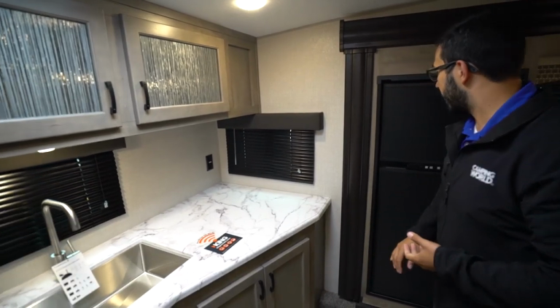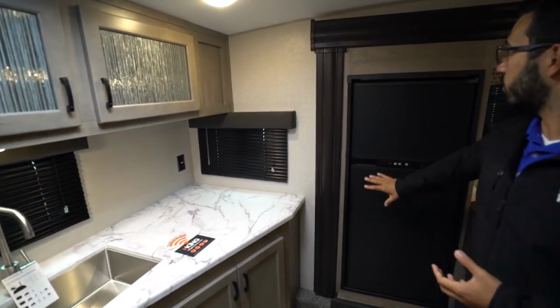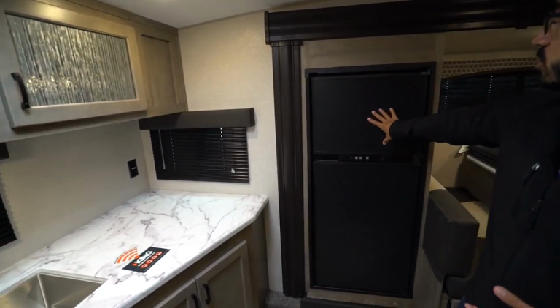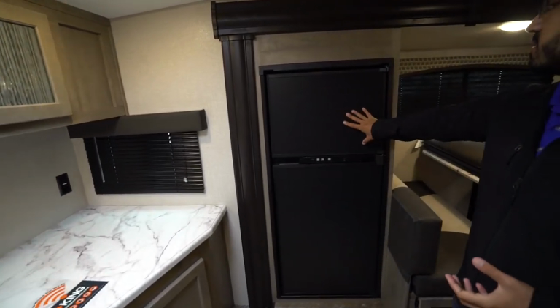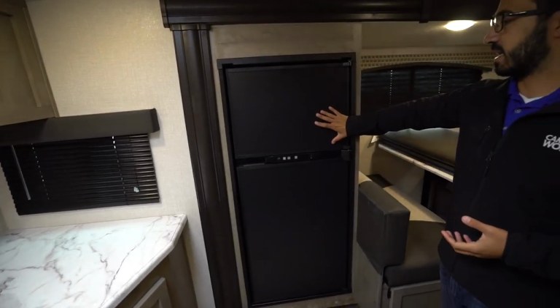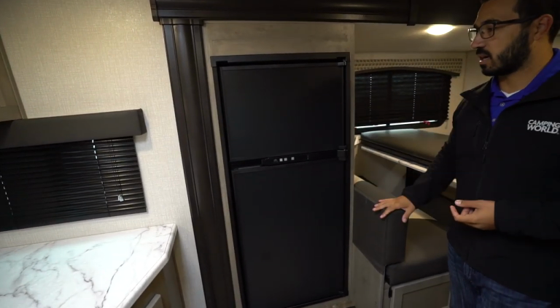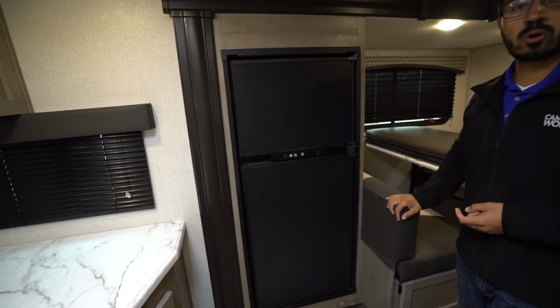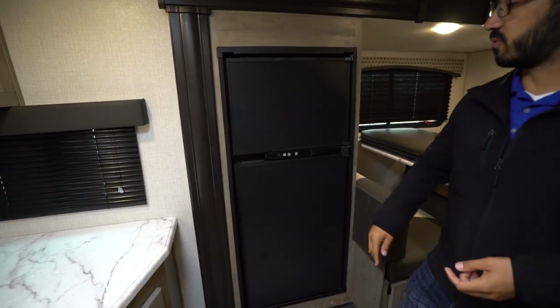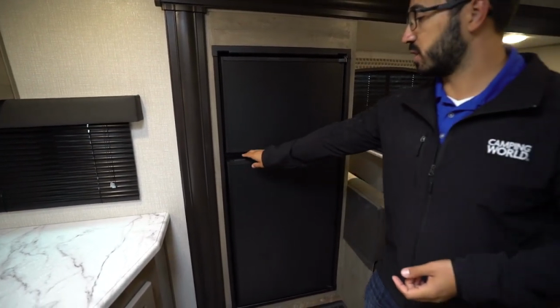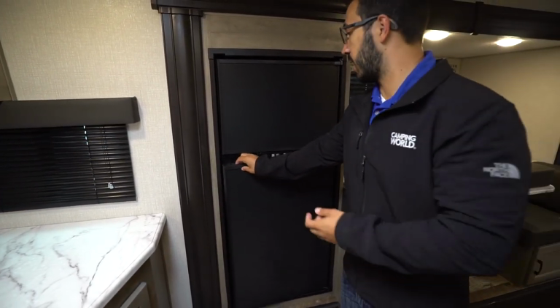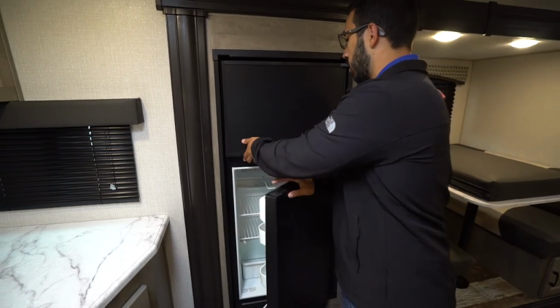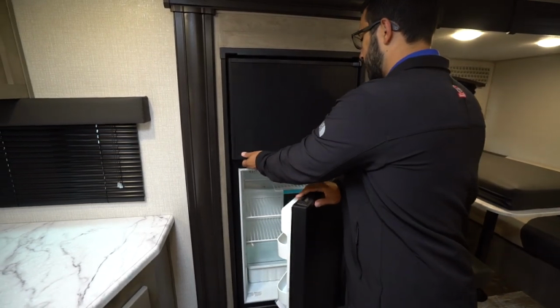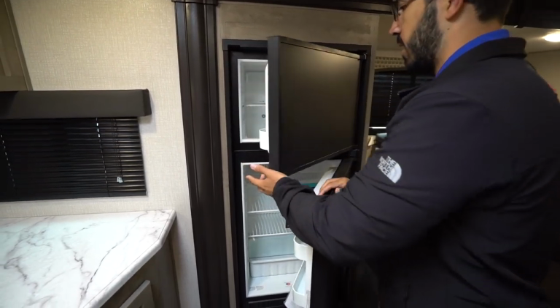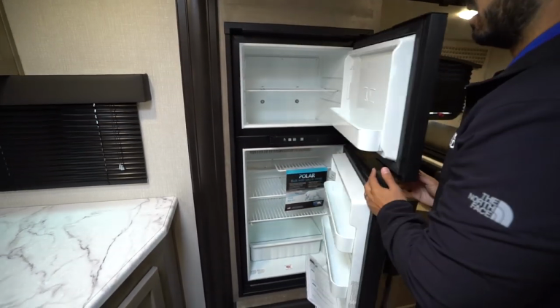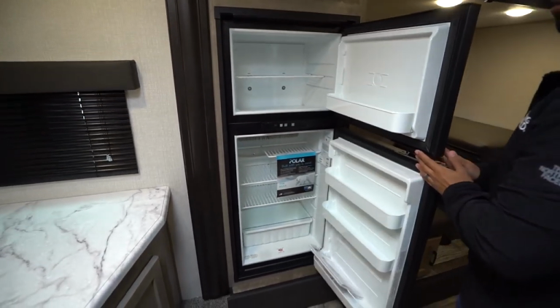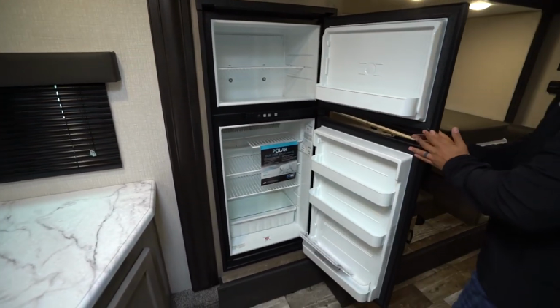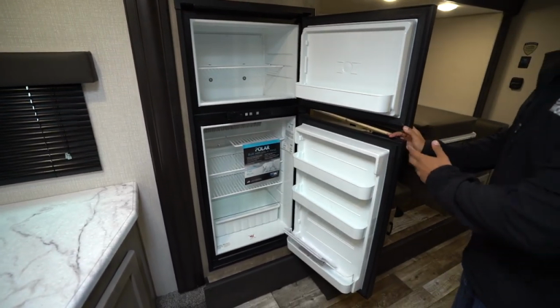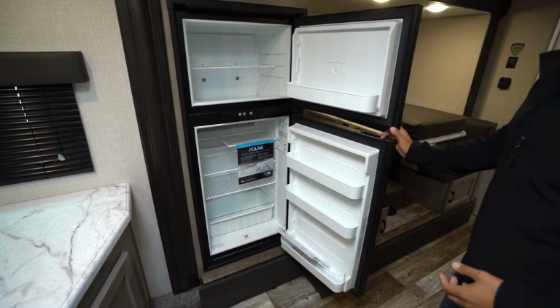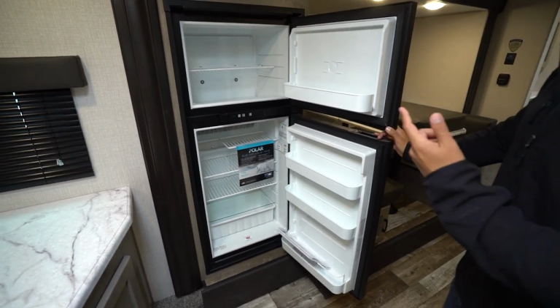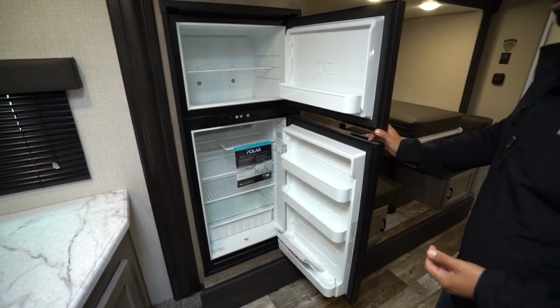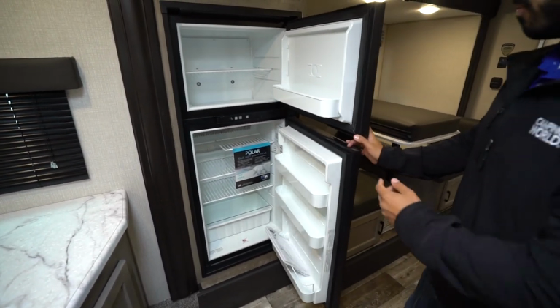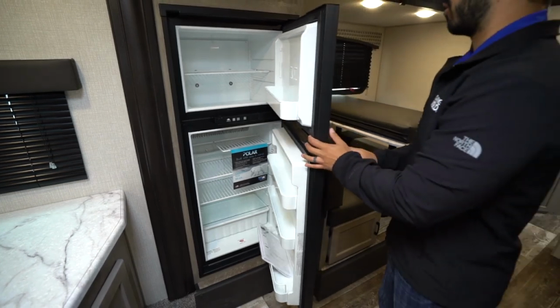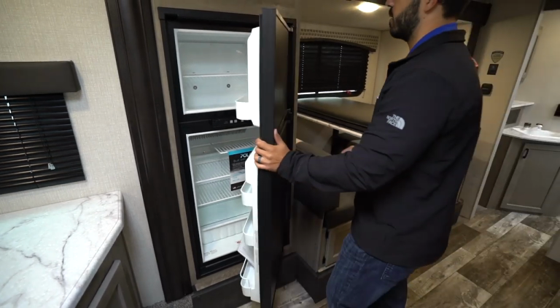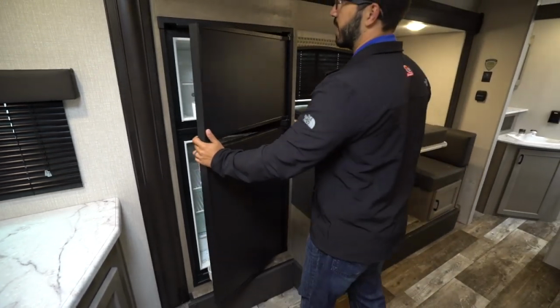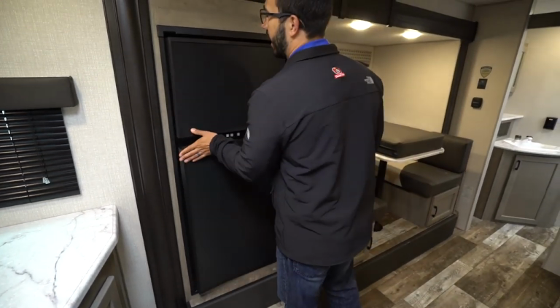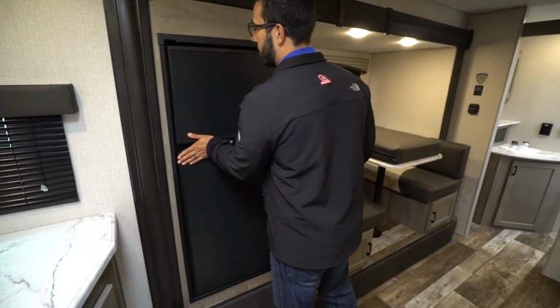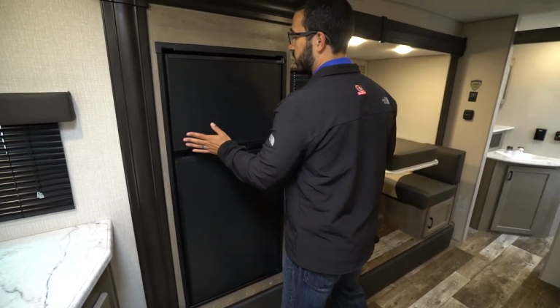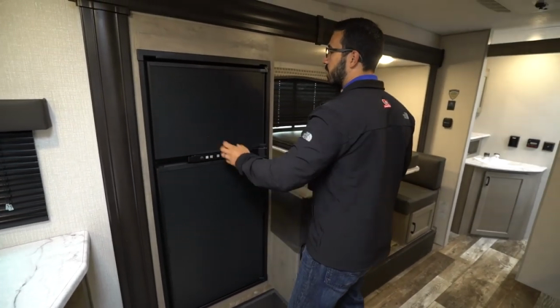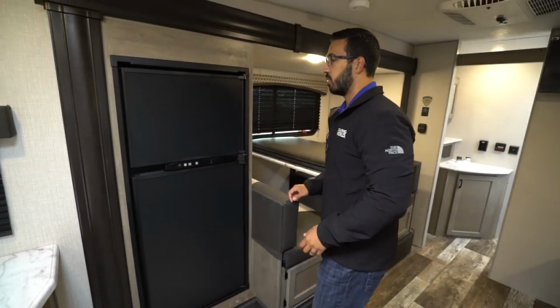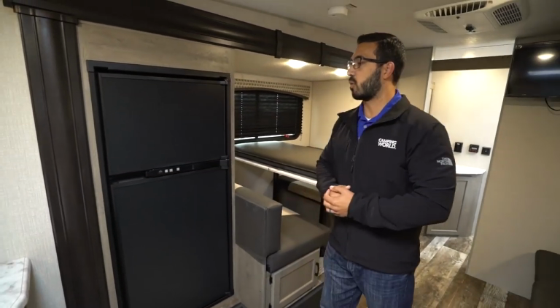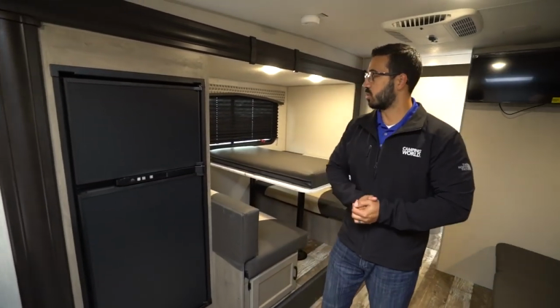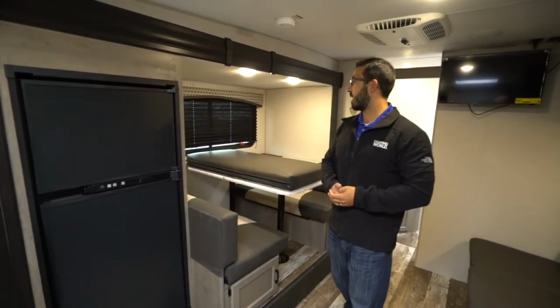Making our way around to the slide, this is our Norcold fridge freezer combo. Norcold is of course built here in the U.S. This one runs off both propane and electric and has automatic switchover. There's plenty of cold storage there.